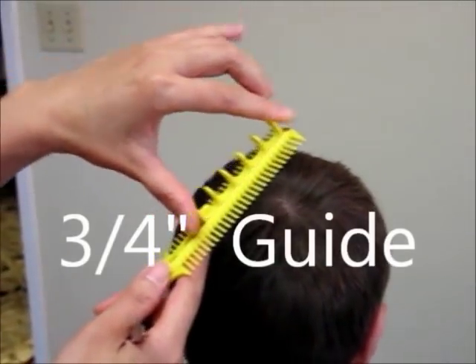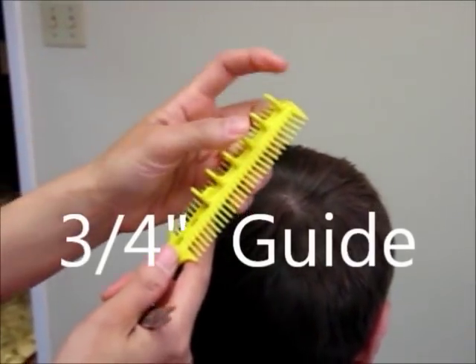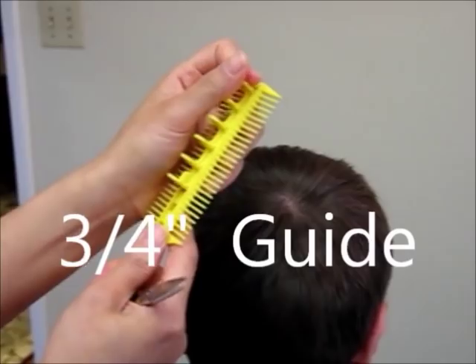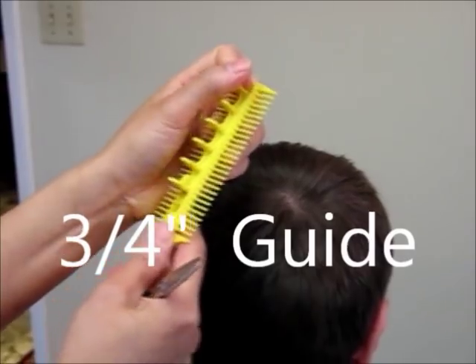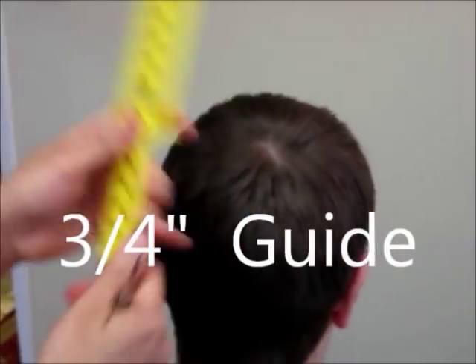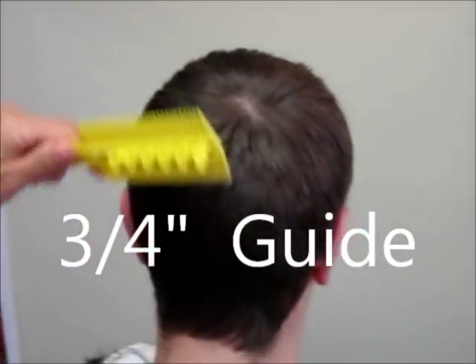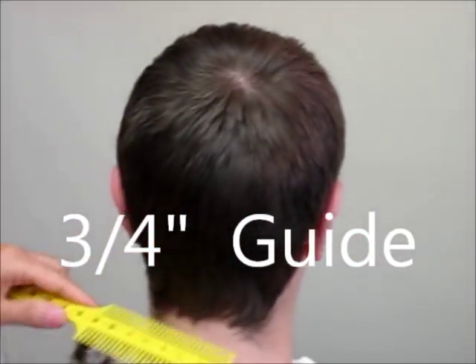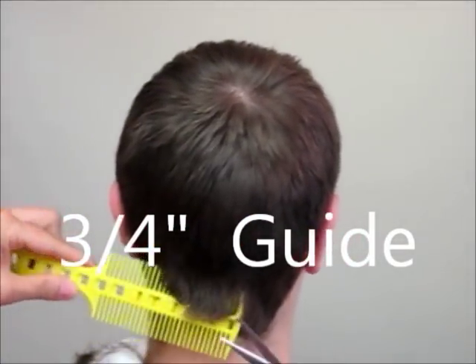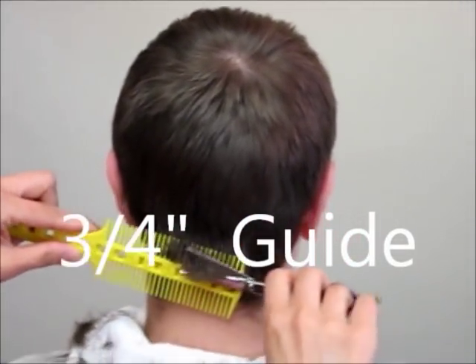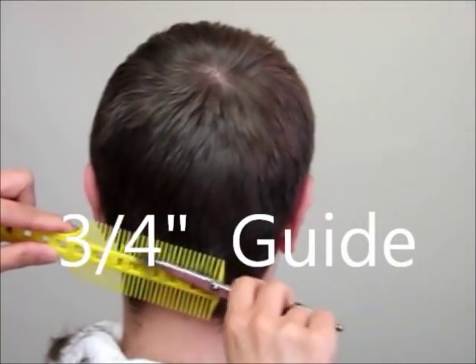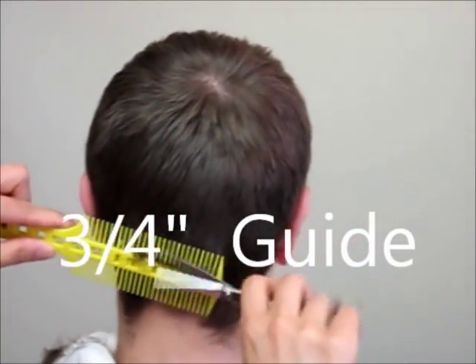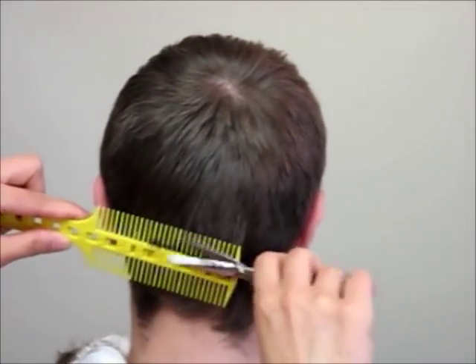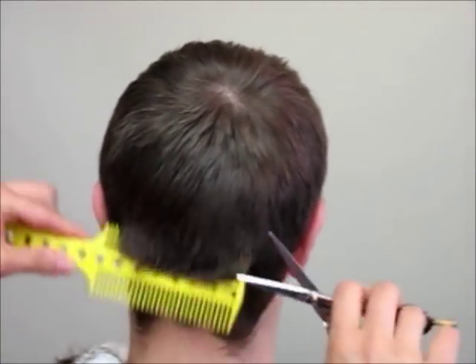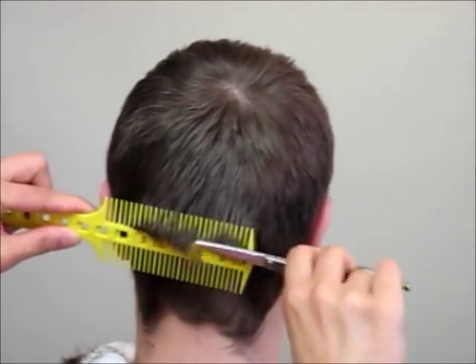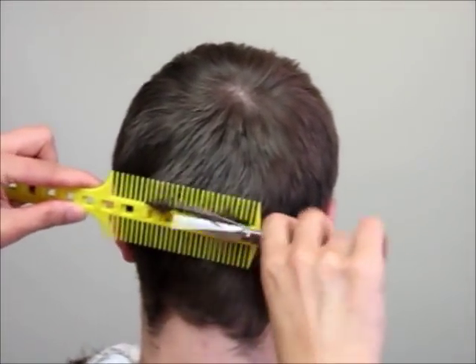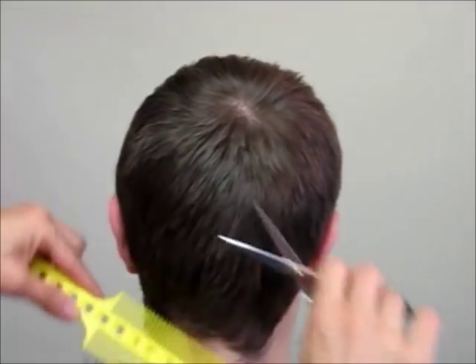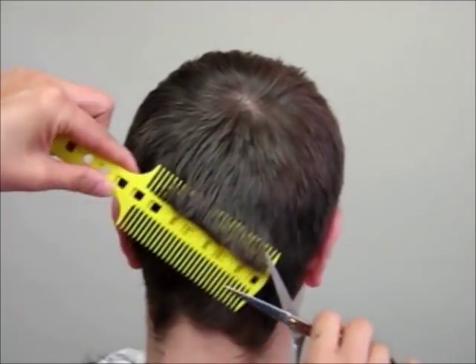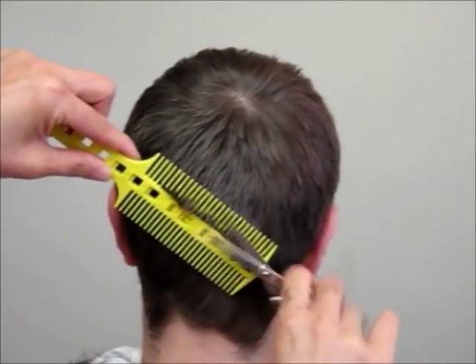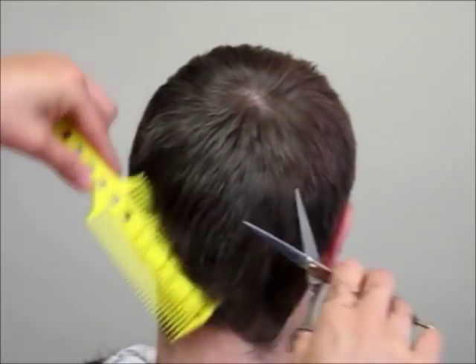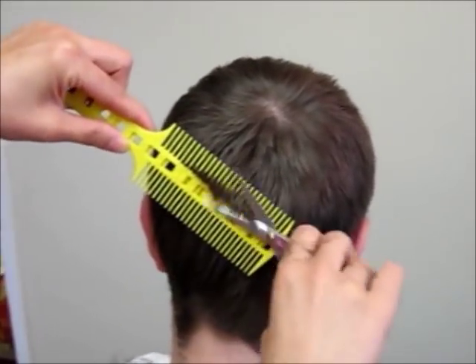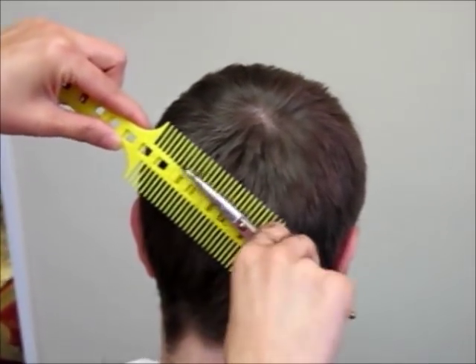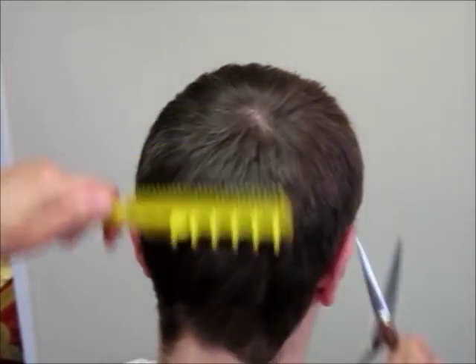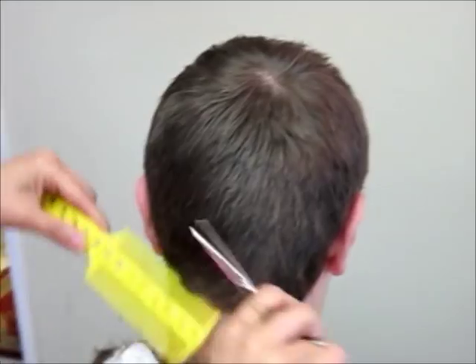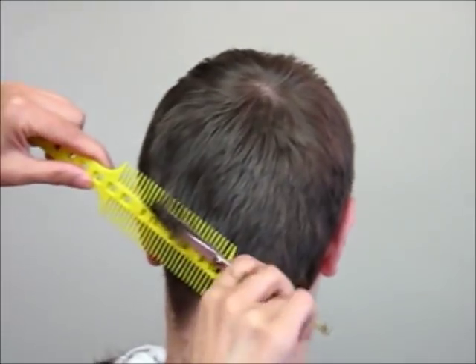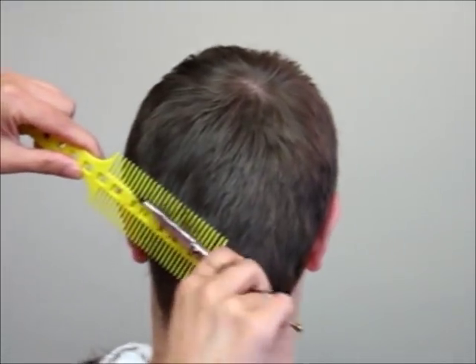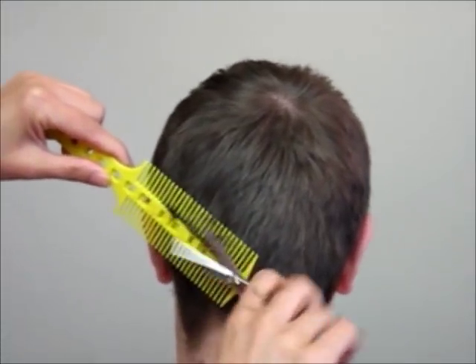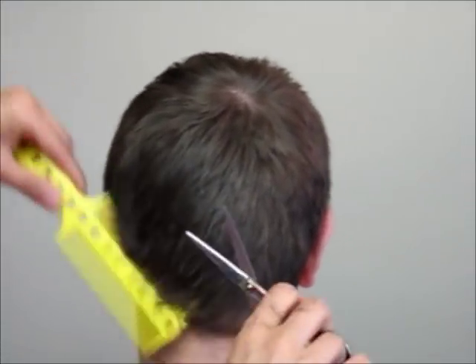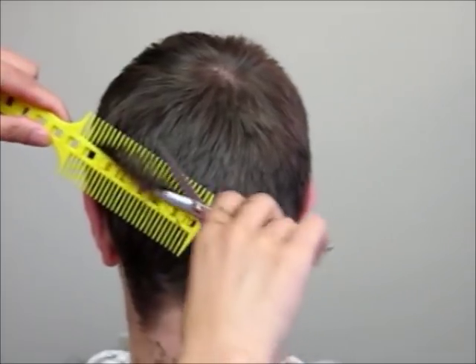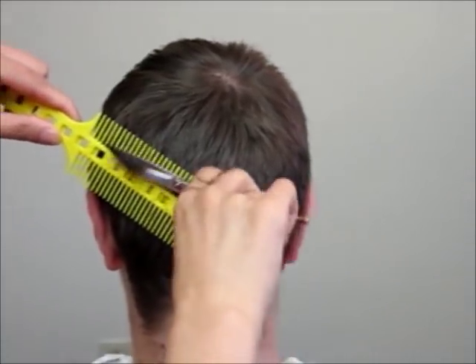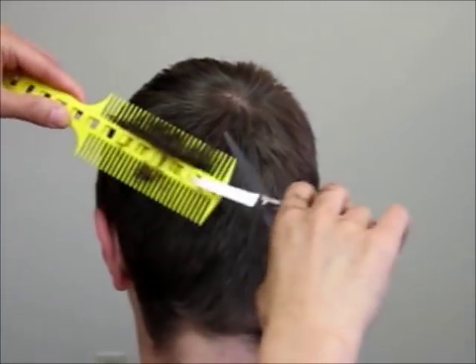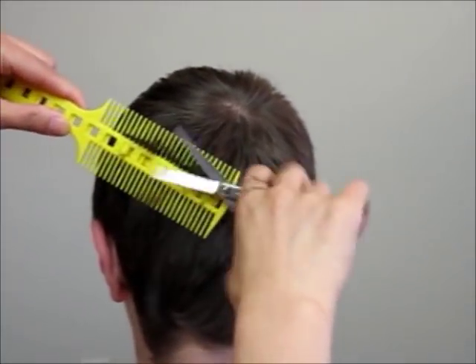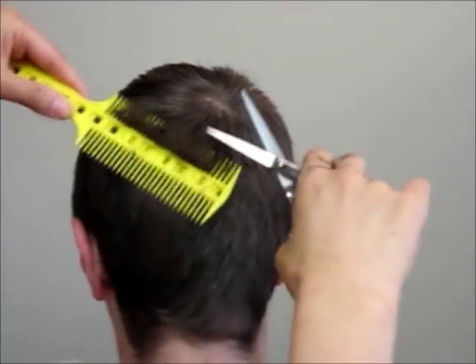Now we switch to the 3¾ inch guide to cut the back and the sides. To blend the different lengths together, we use the natural curve of the head shape in between the top and the back. Without following the curve, move the comb straight up and cut the hair off until there's no hair to cut.